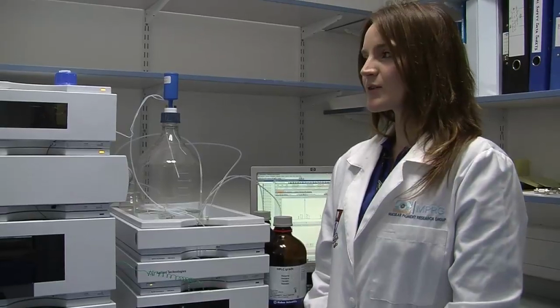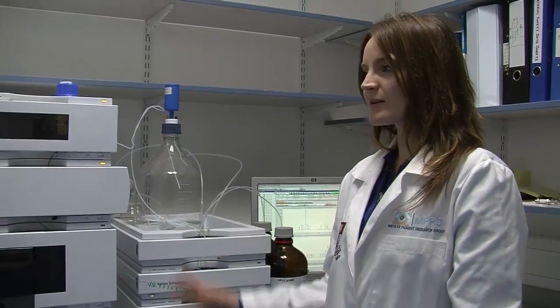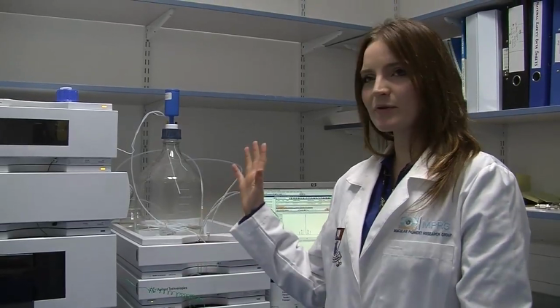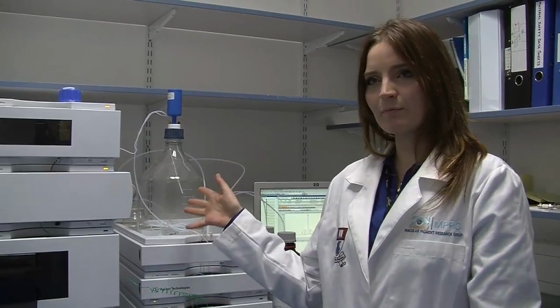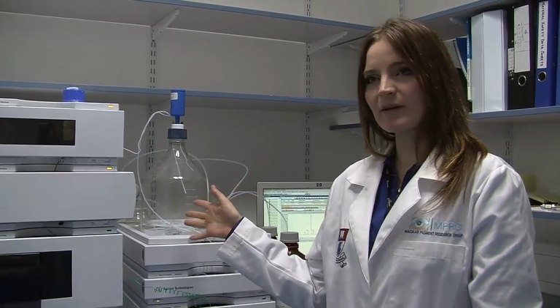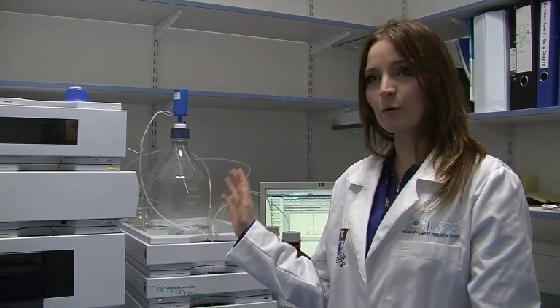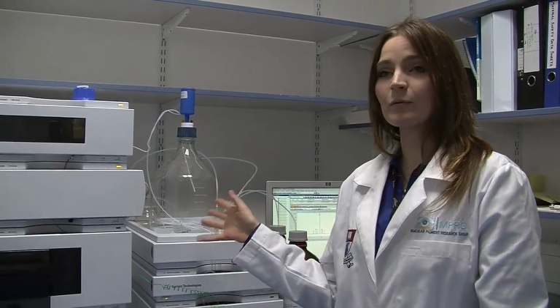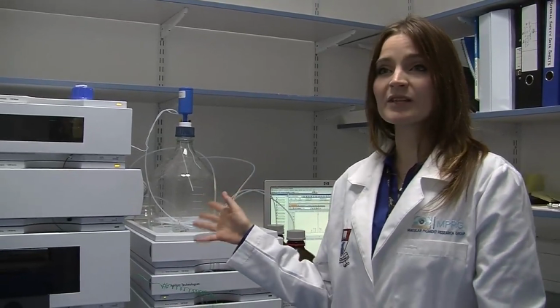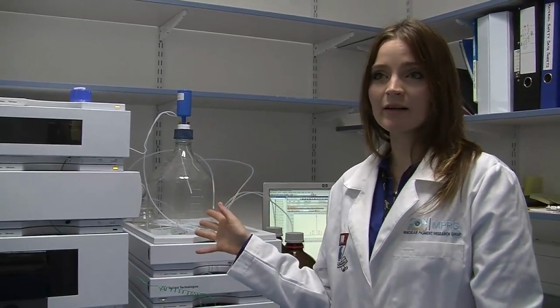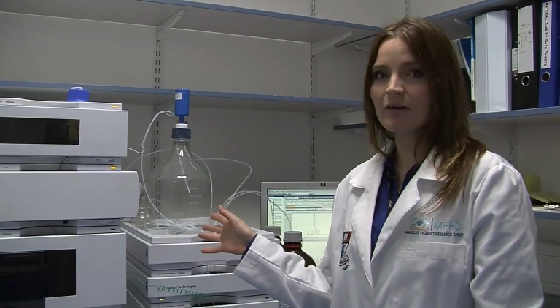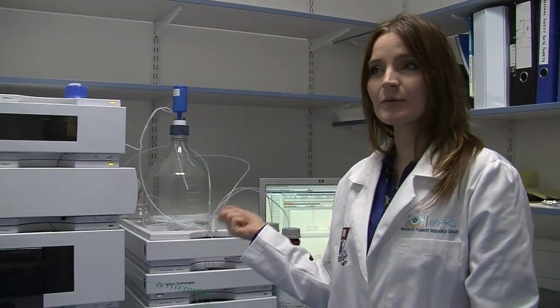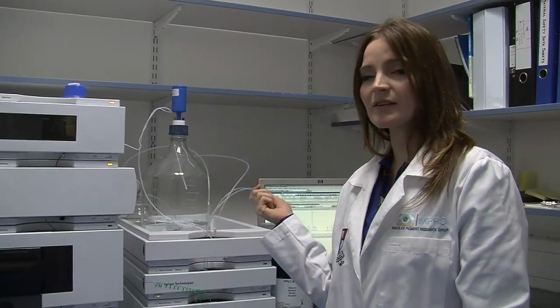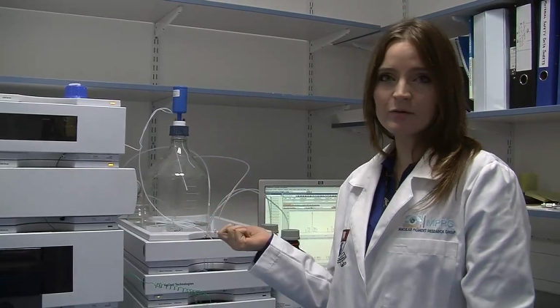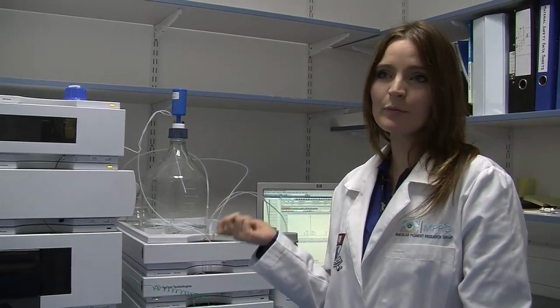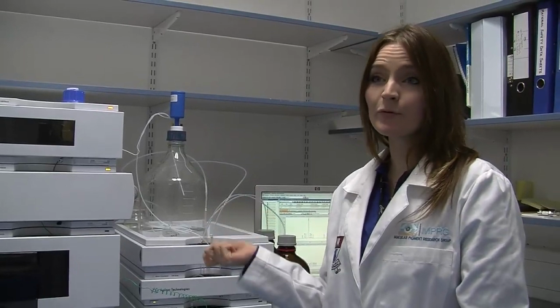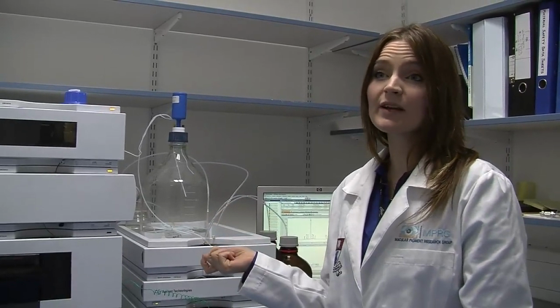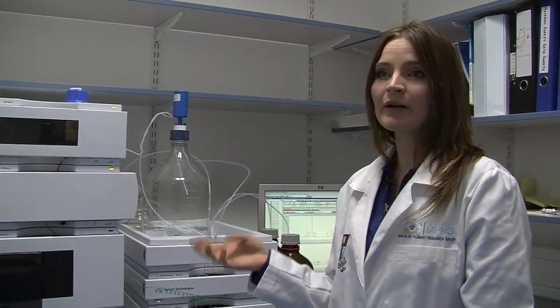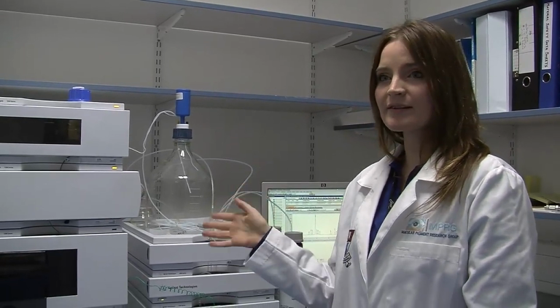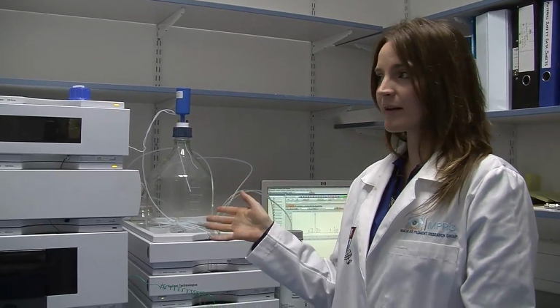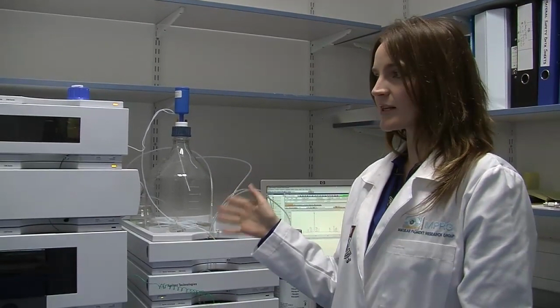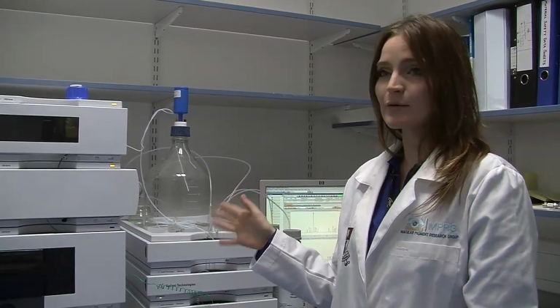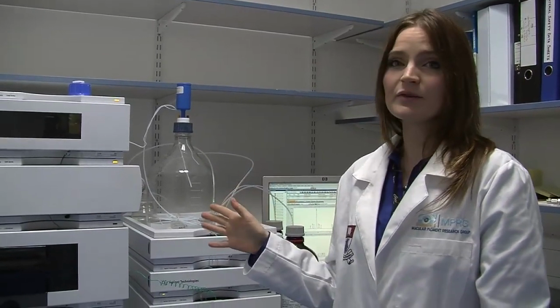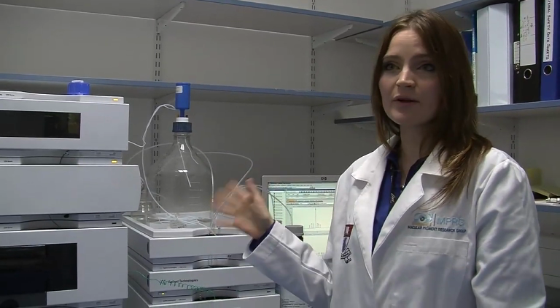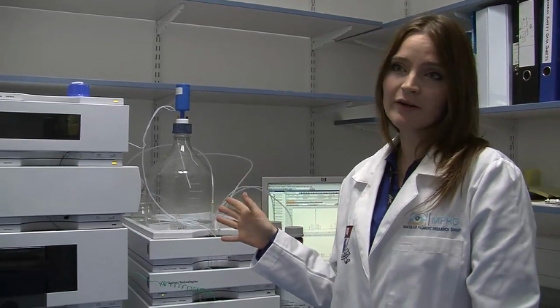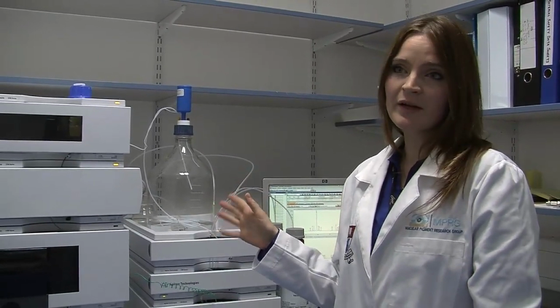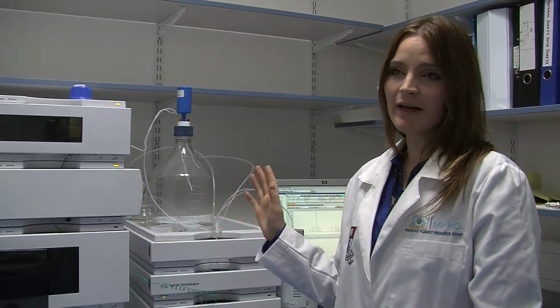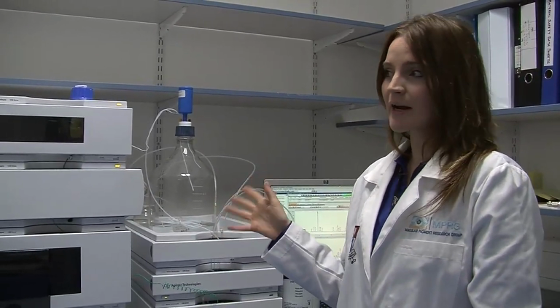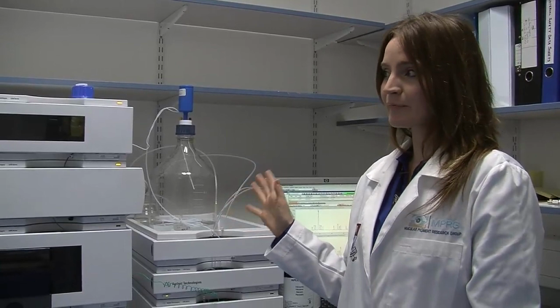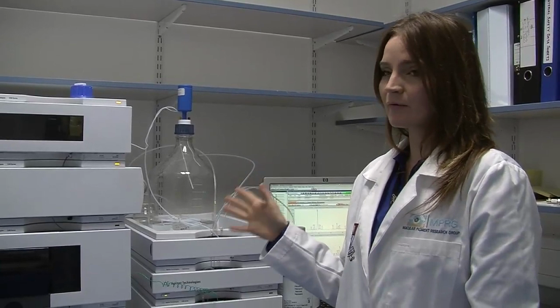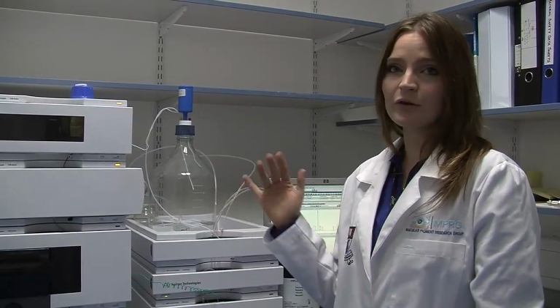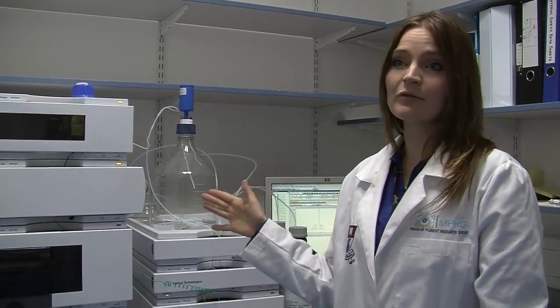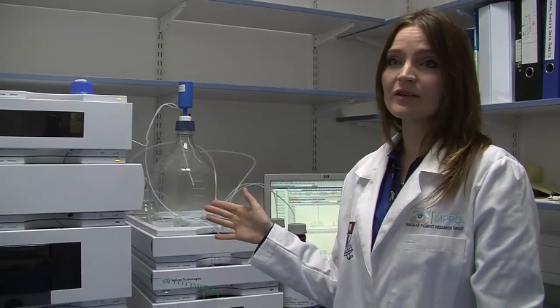This is one of the main pieces of equipment that we use to analyse carotenoids, whether it's in a serum sample or a food sample. At the end of the day, this is what we use to quantify them and look at the three of them individually.